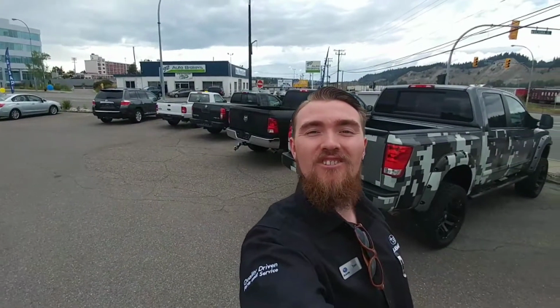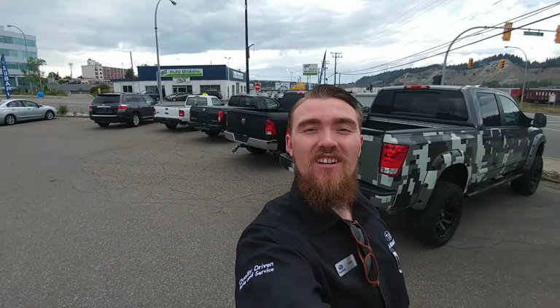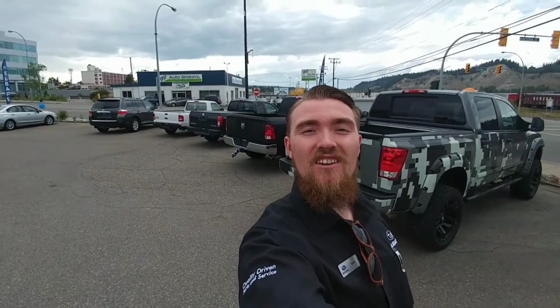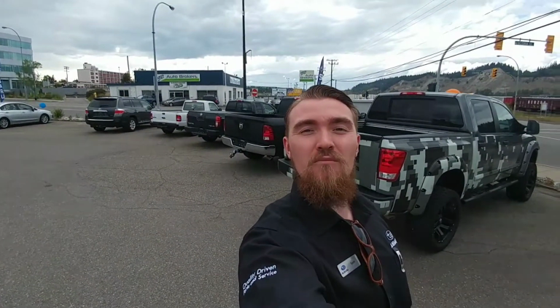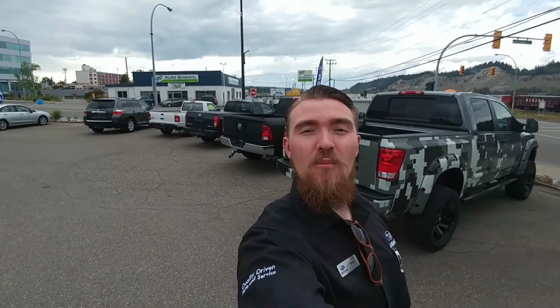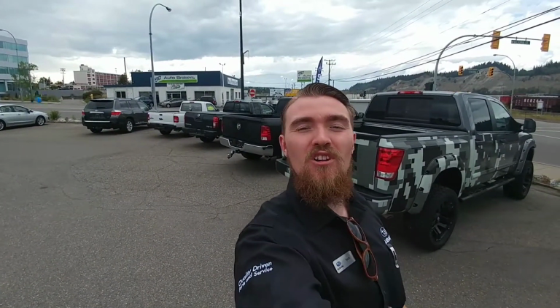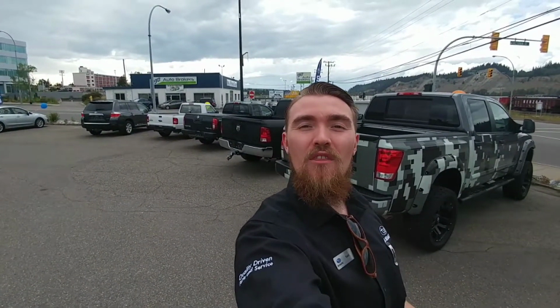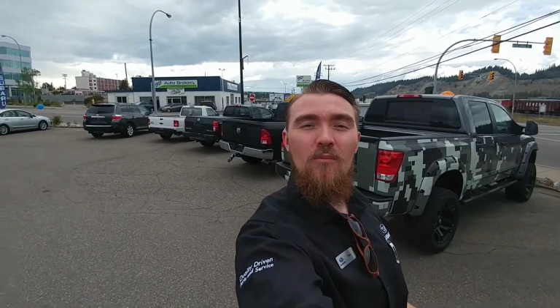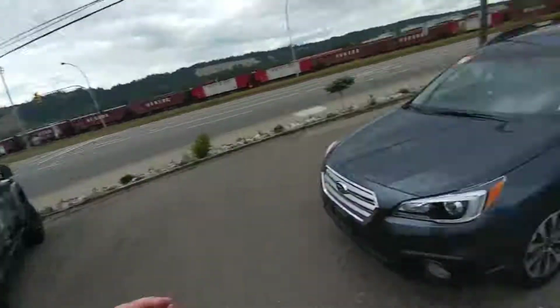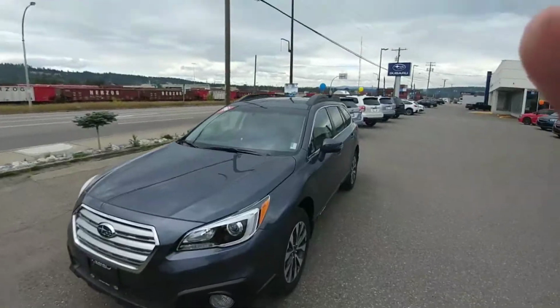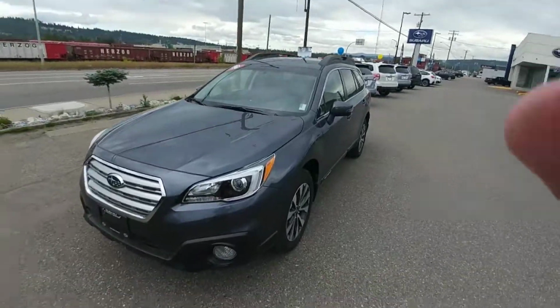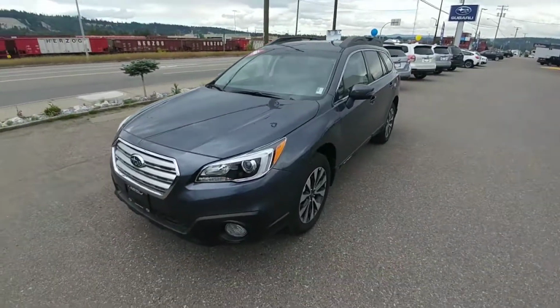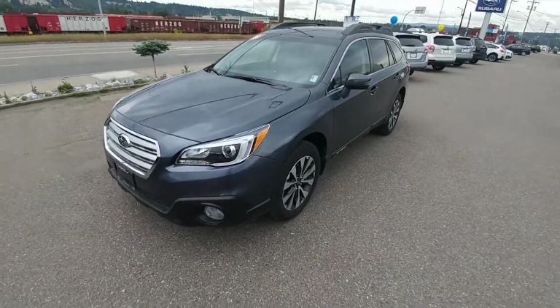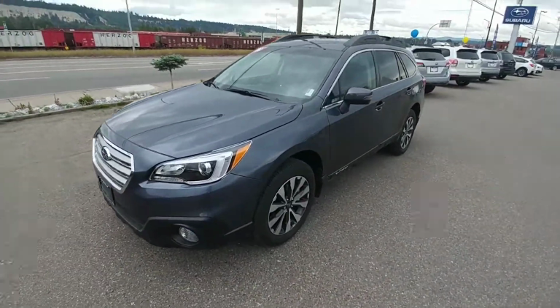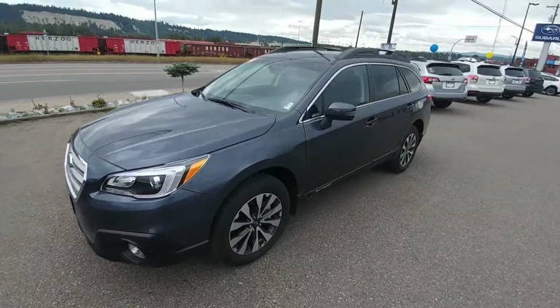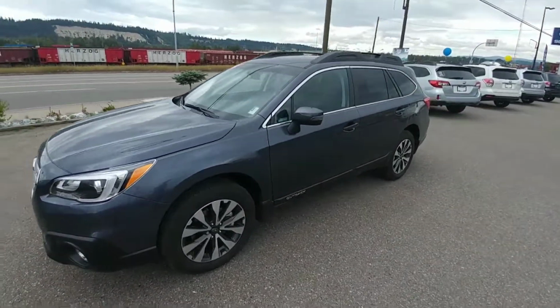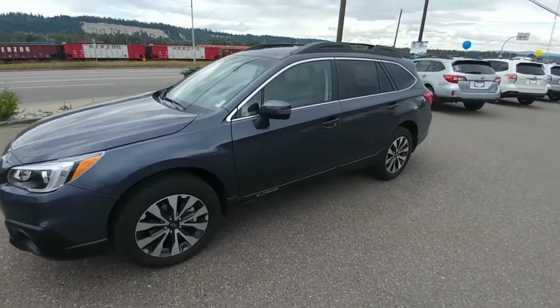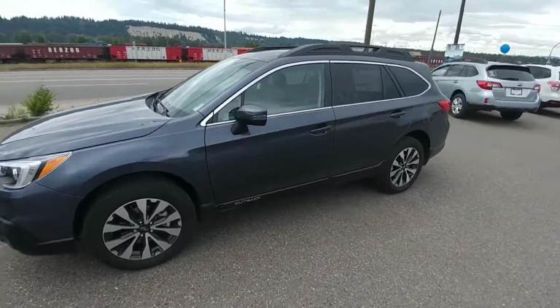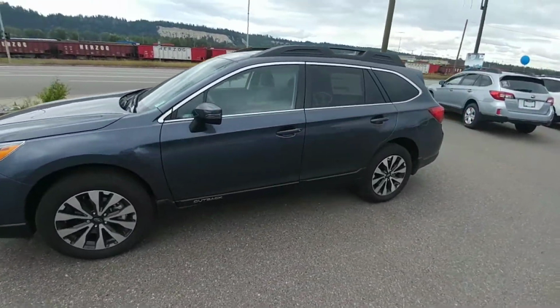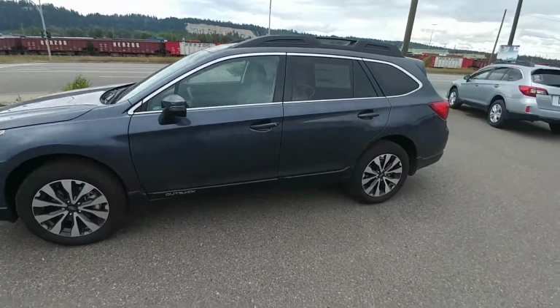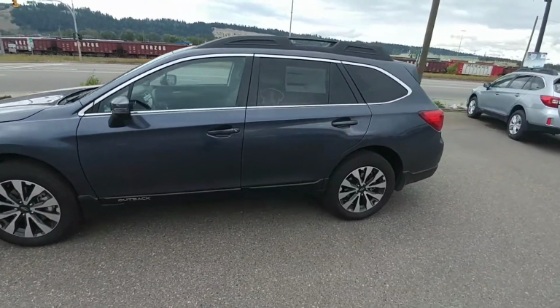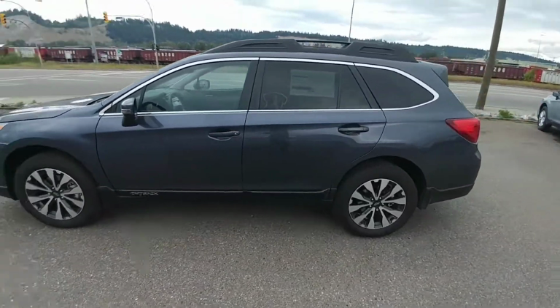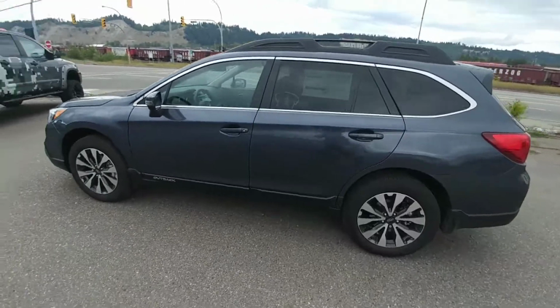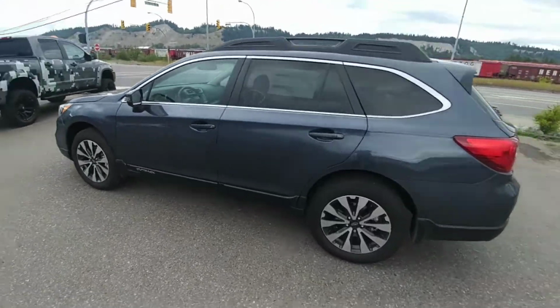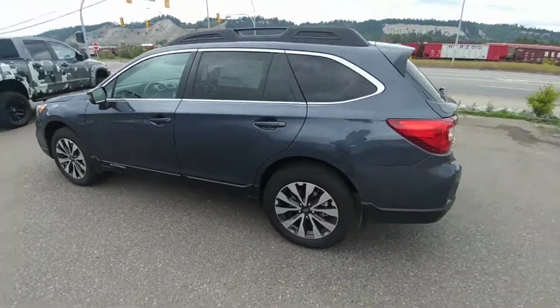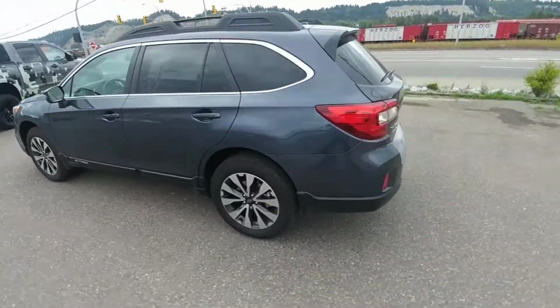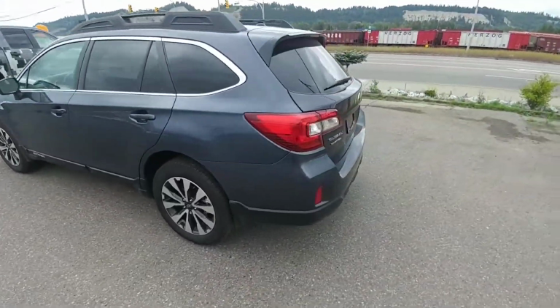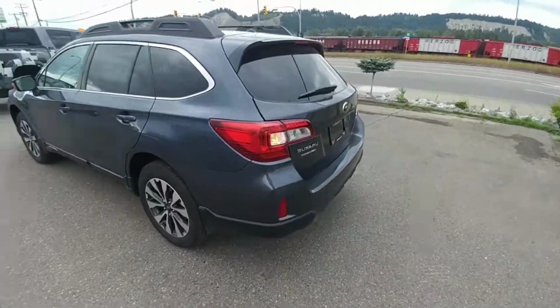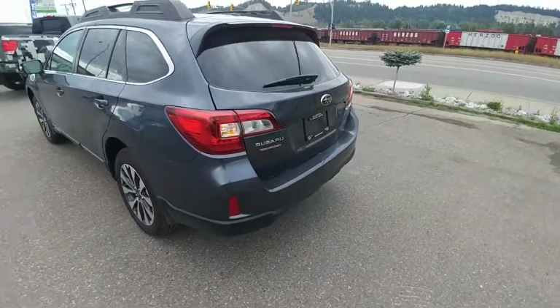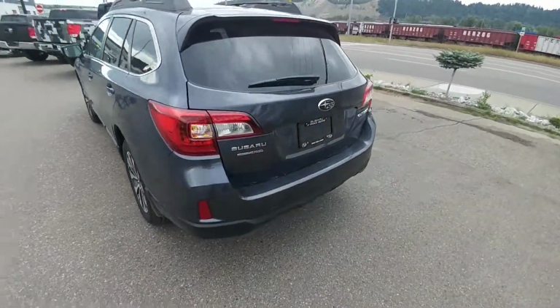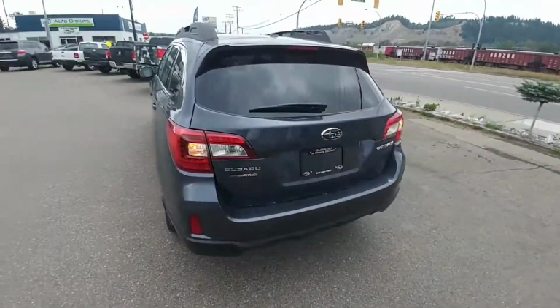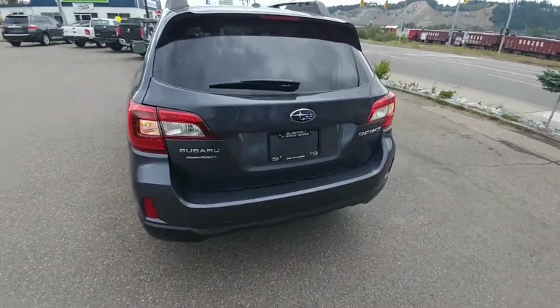Hey Trish, this is Tyson from Subaru Prince George. I want to thank you and Bob for taking time out of your busy day to come down here and check out the Outback and the Forester. I figured I'd make you a brief video overview of the Outback, just so you don't forget anything while you're thinking it over.